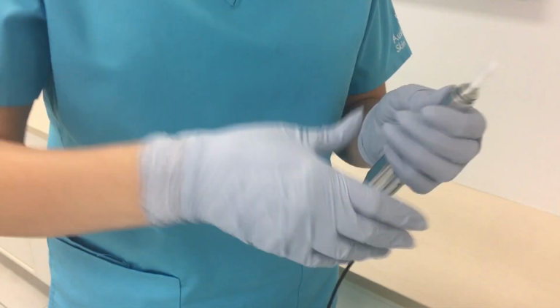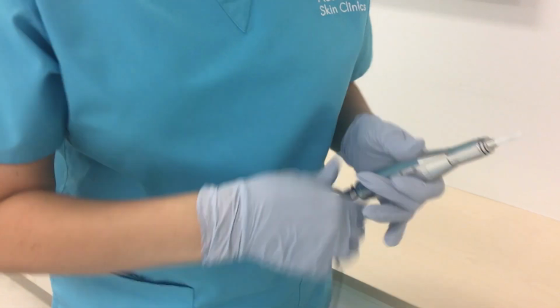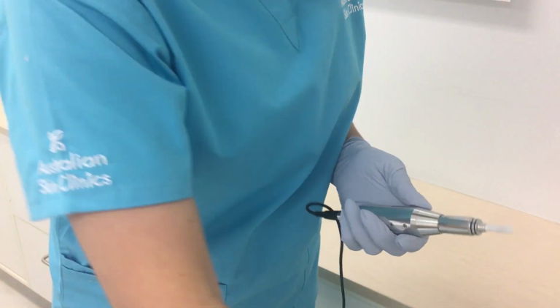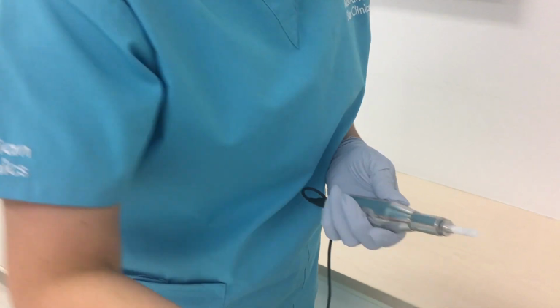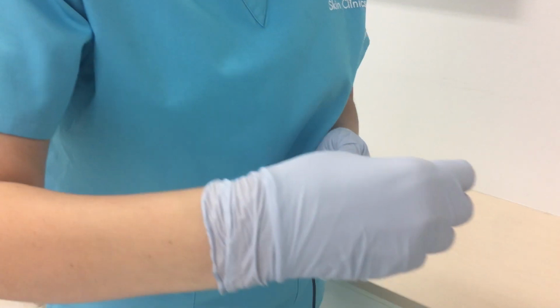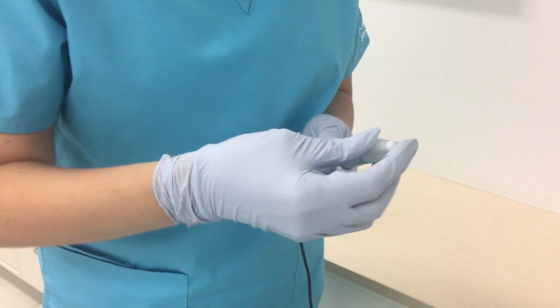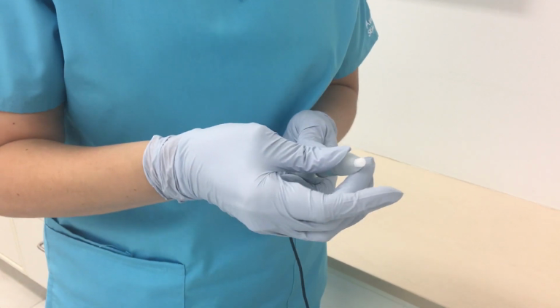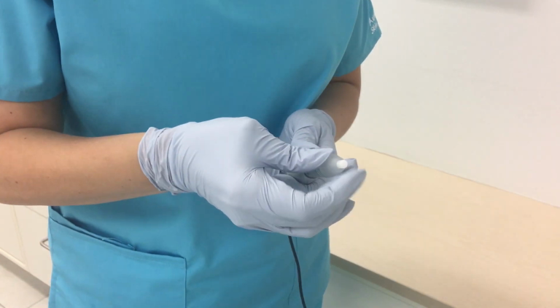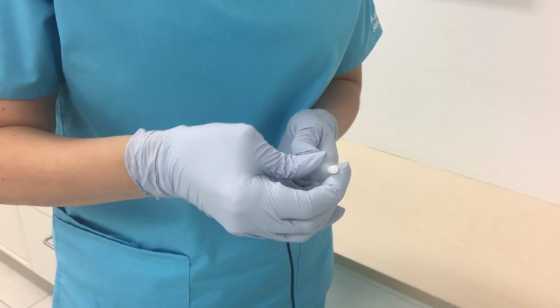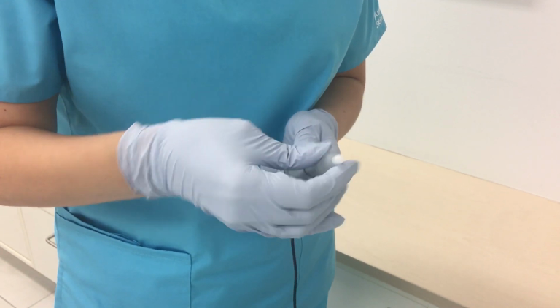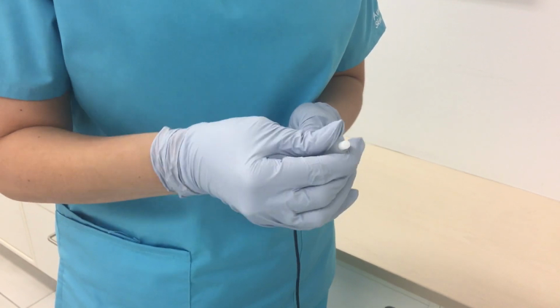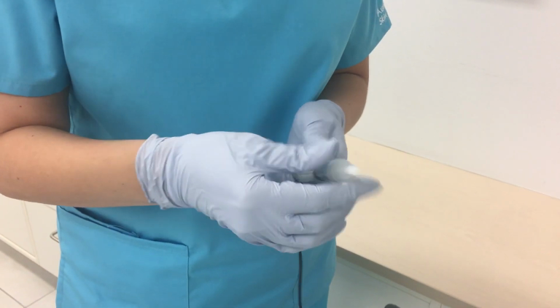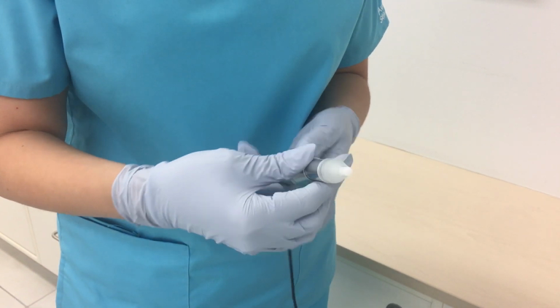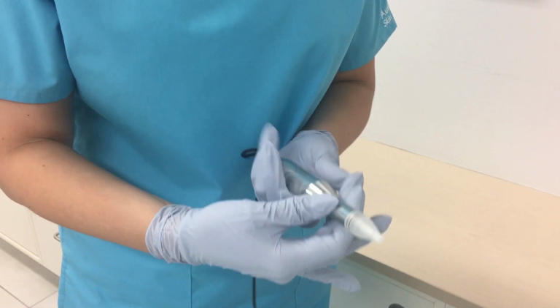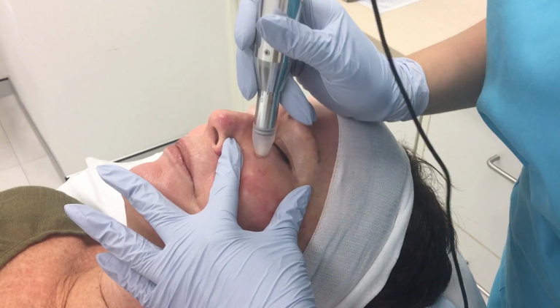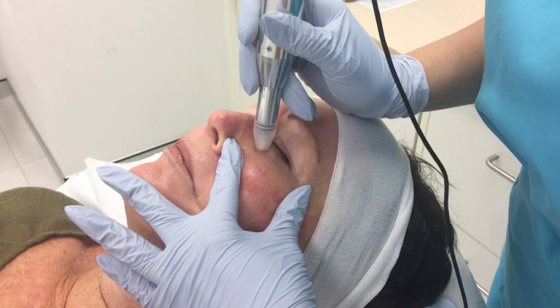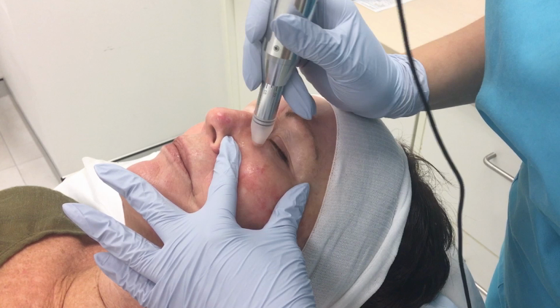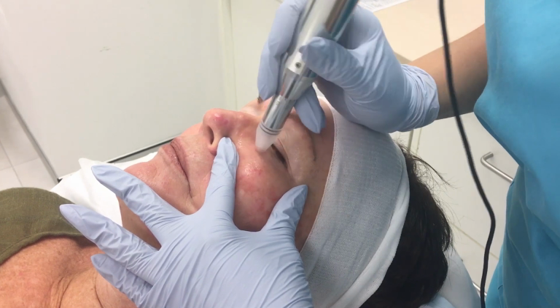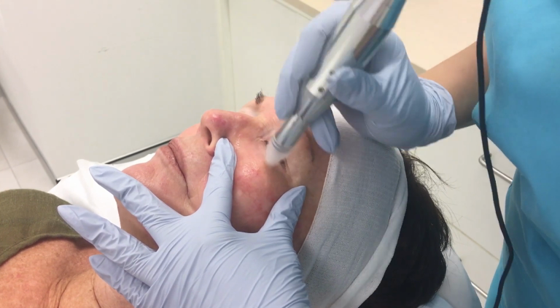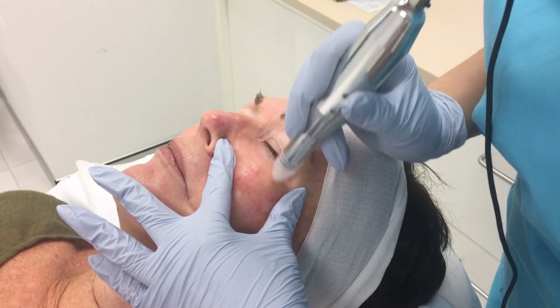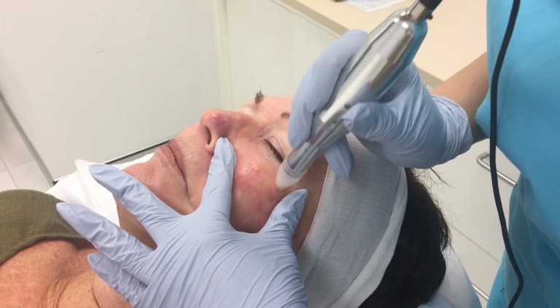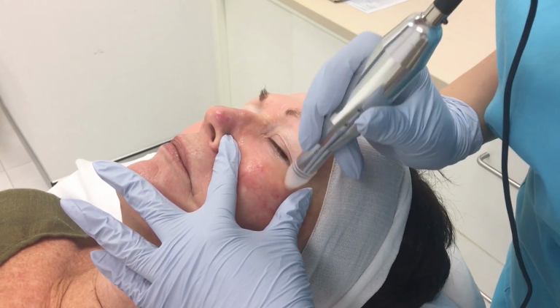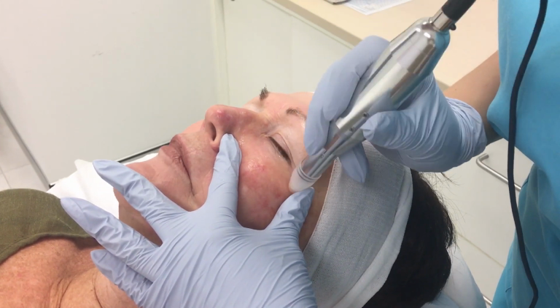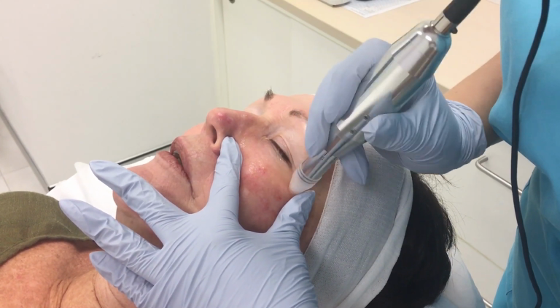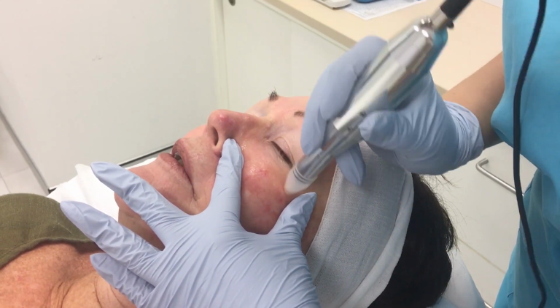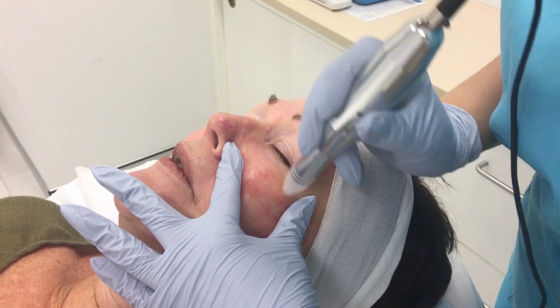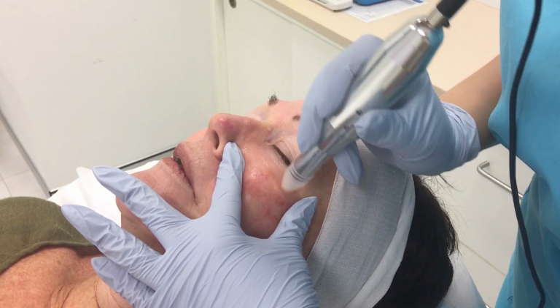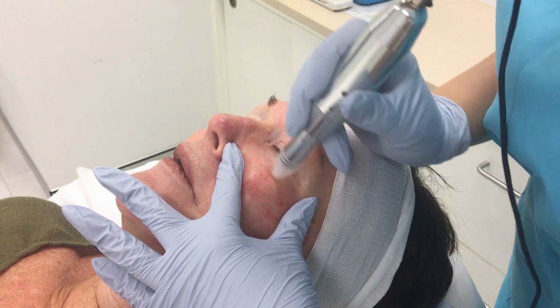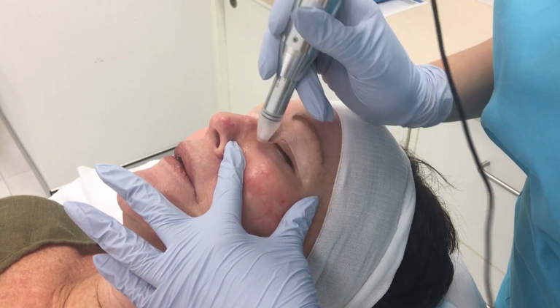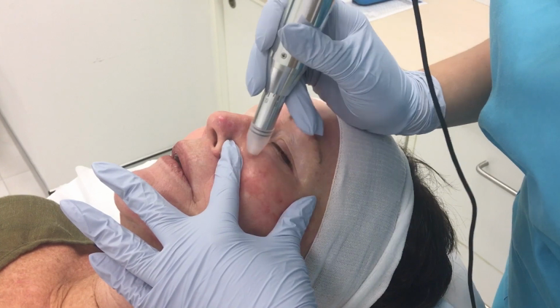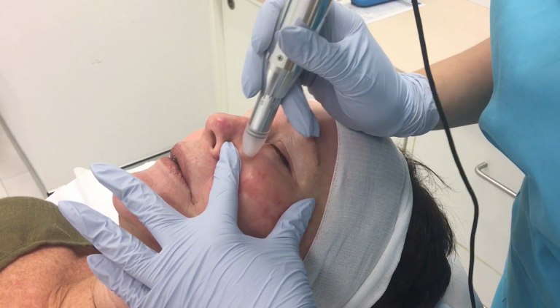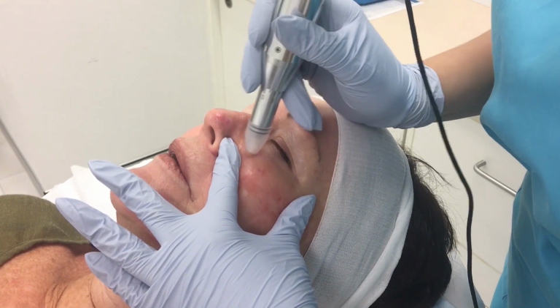Thanks to its speed and adjustable settings, Nanopore Microneedling is also the first of its kind to target the more sensitive skin around the eye contour, an area which is previously untreatable with laser and other types of skin needling.